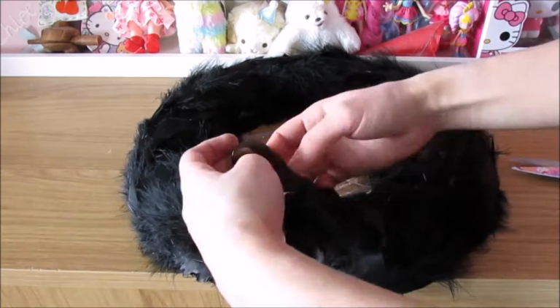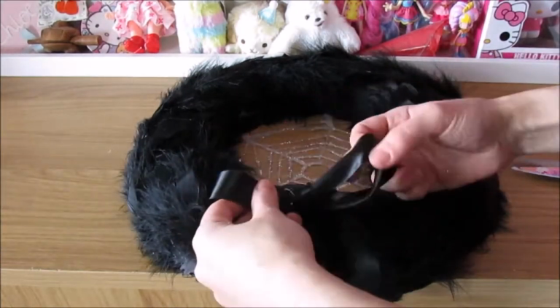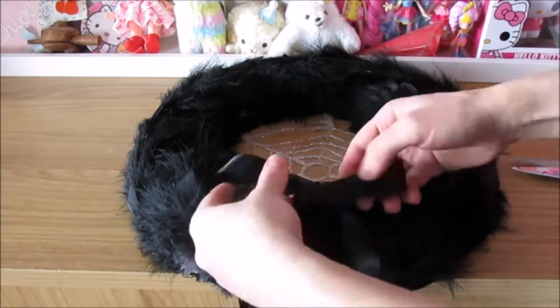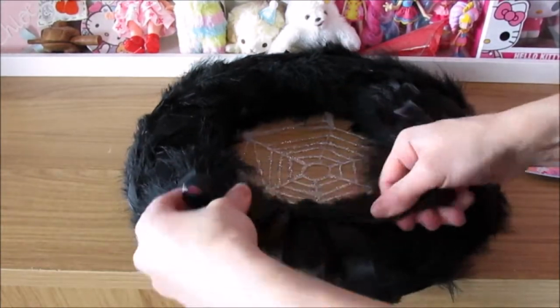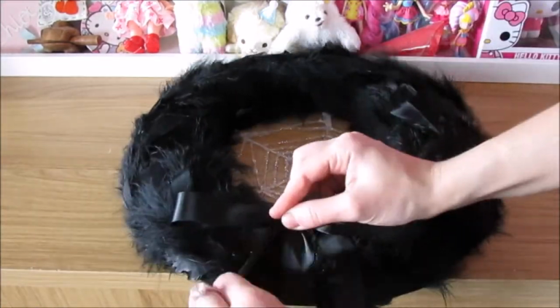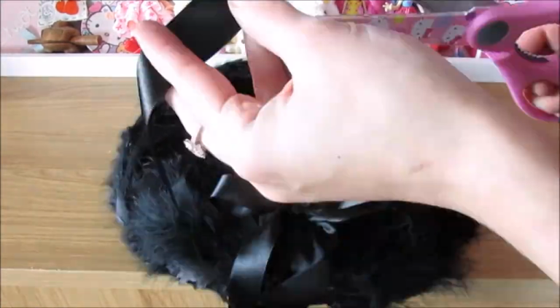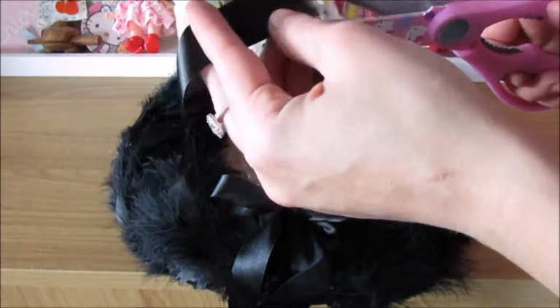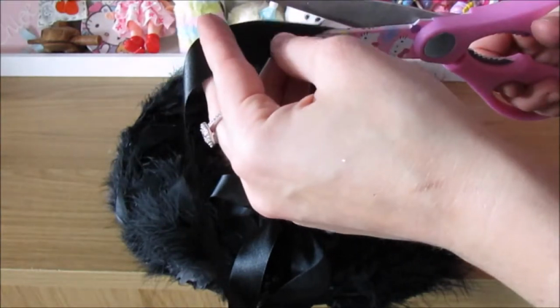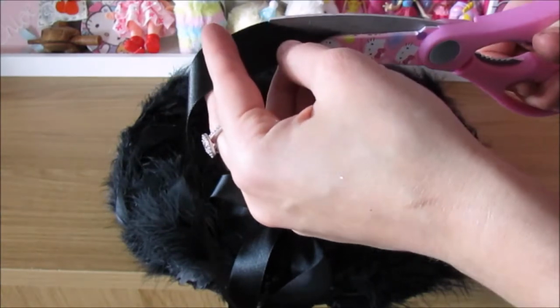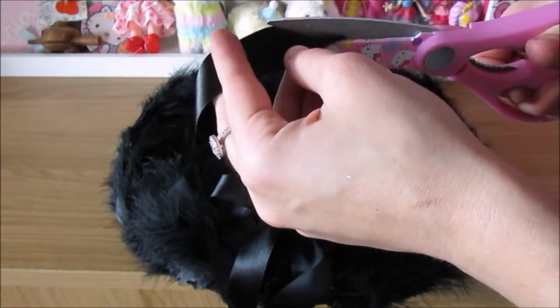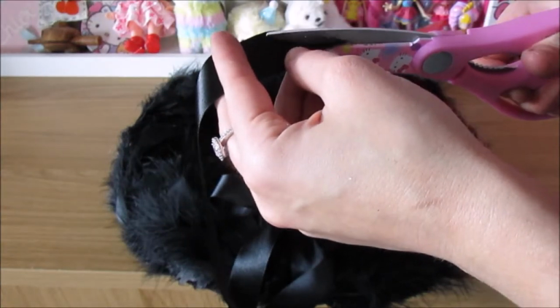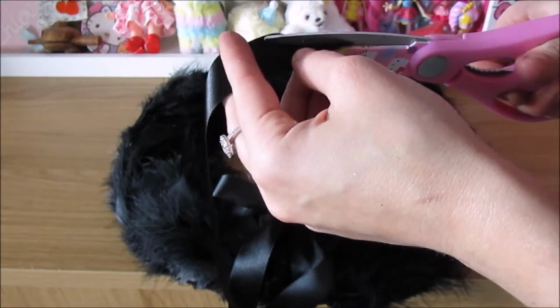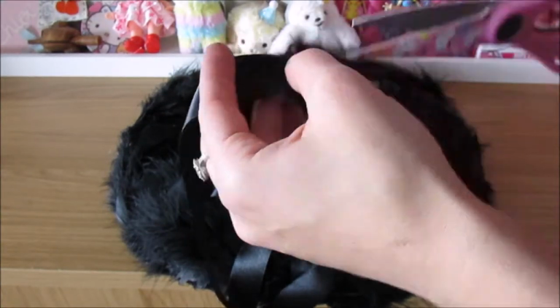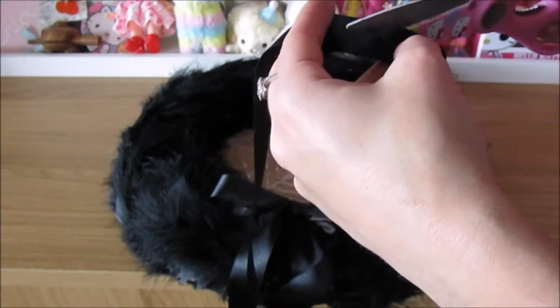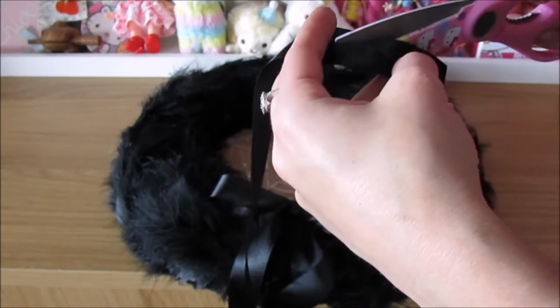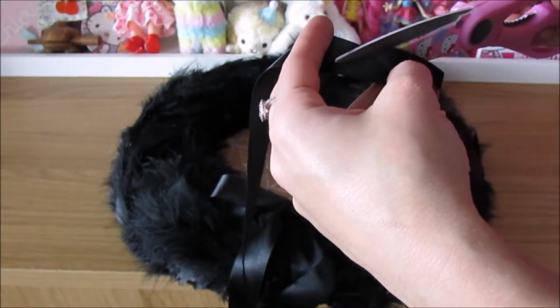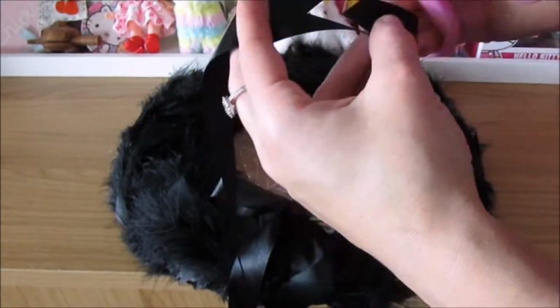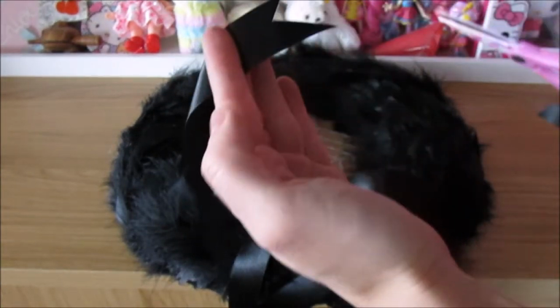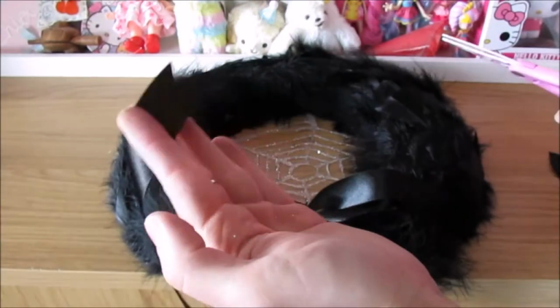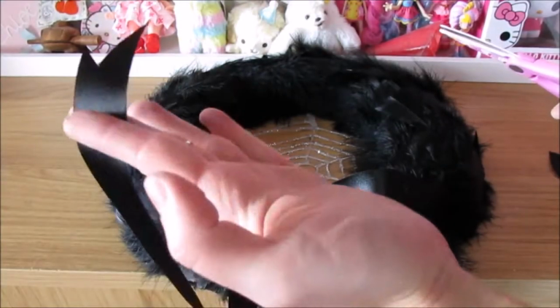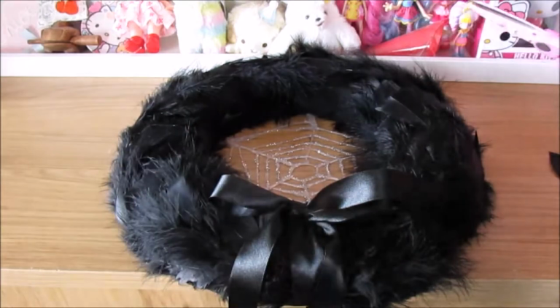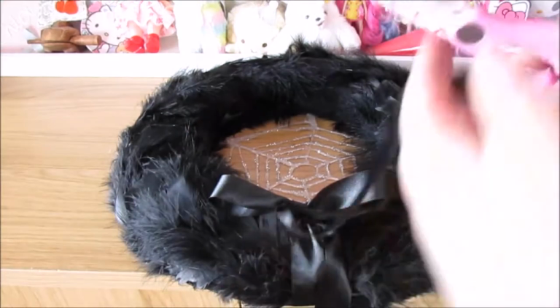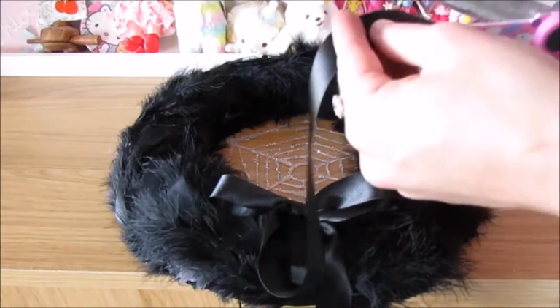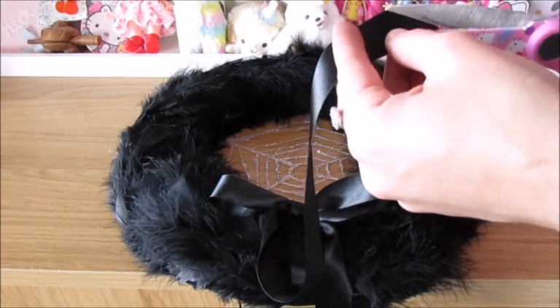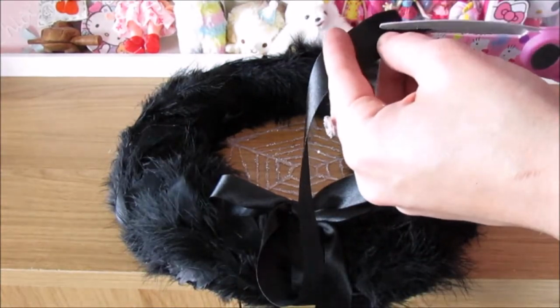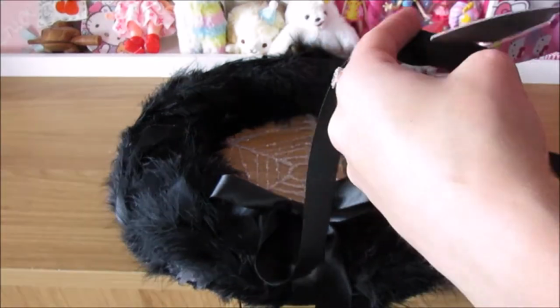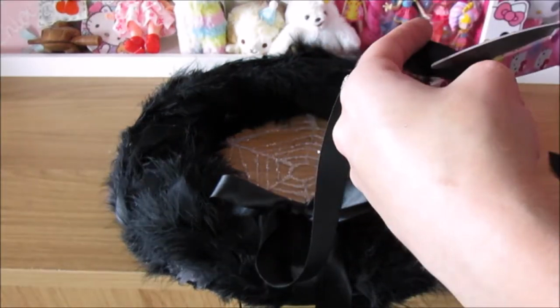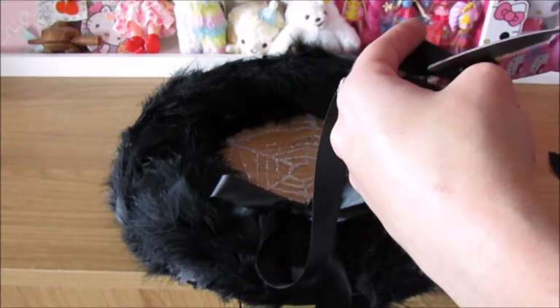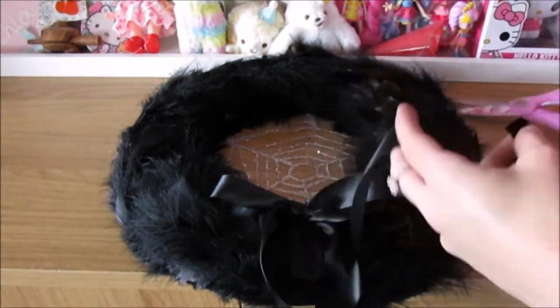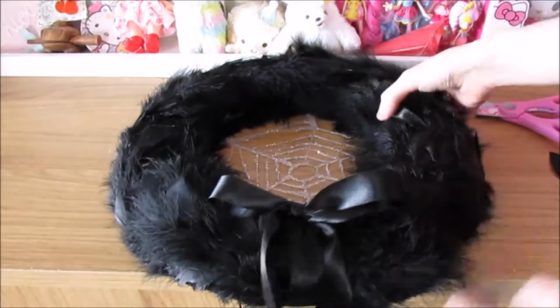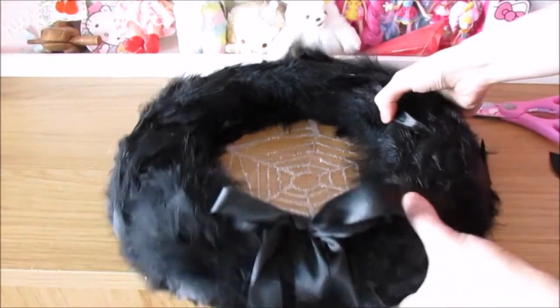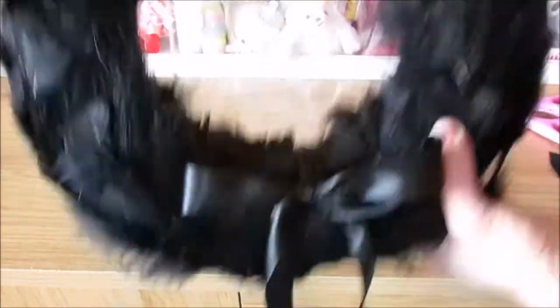Next you need to add your ribbon to your ring. Do this at the bottom of your ring and it should cover the ends of your feathers. You then need to cut out triangles from the end of each ribbon so they have little points at the end.